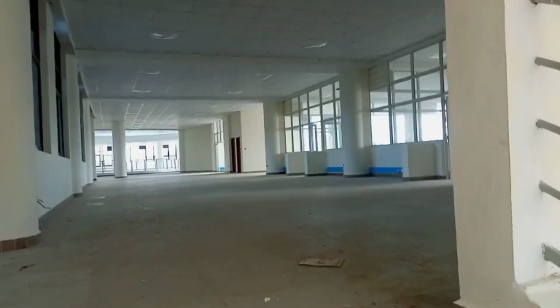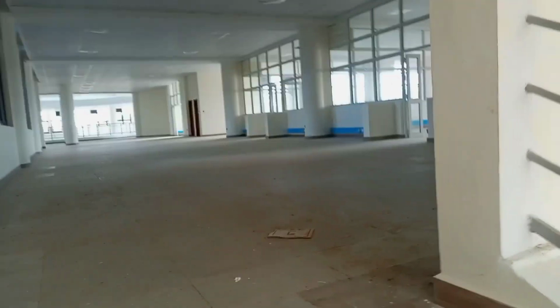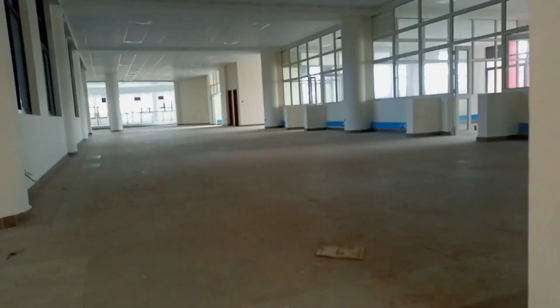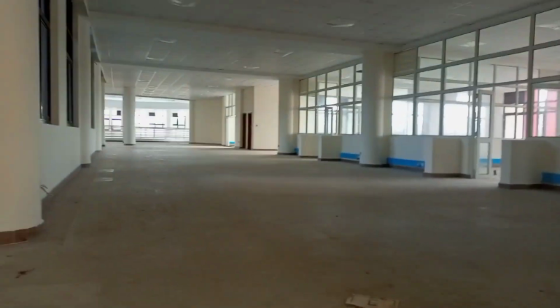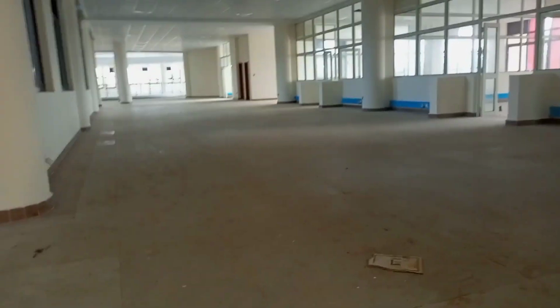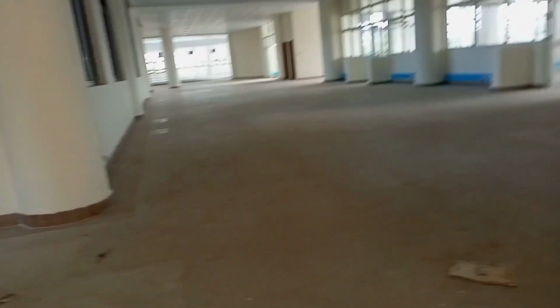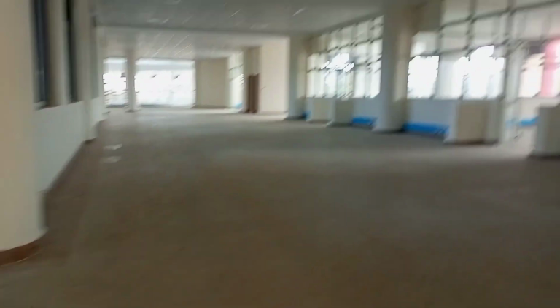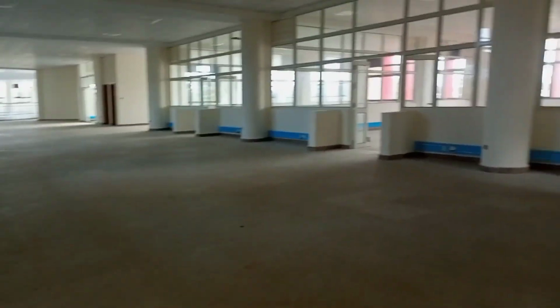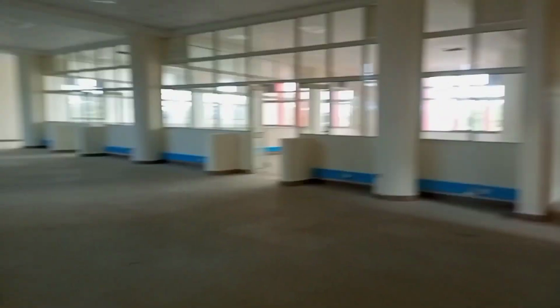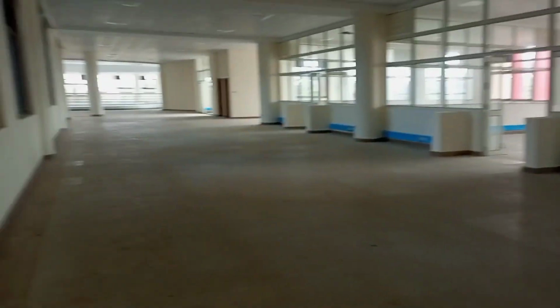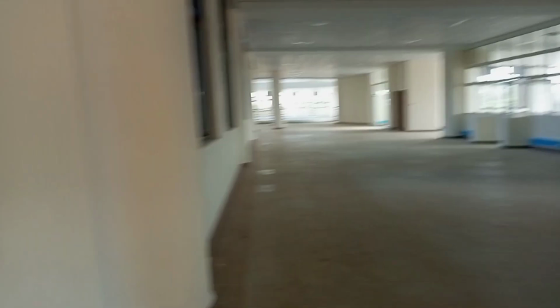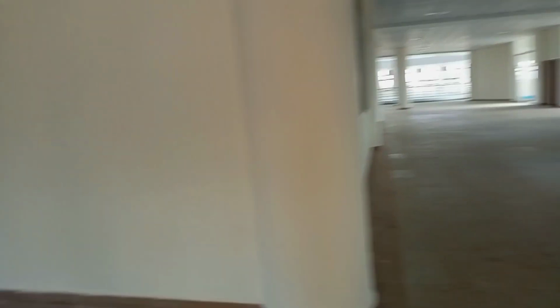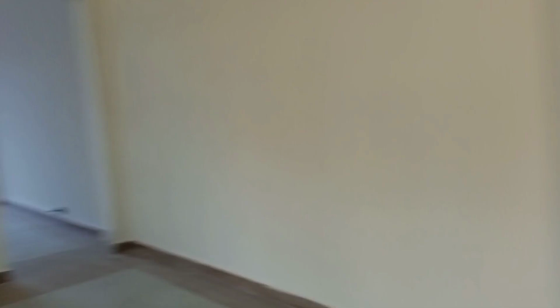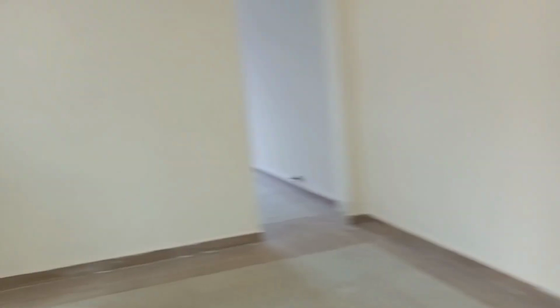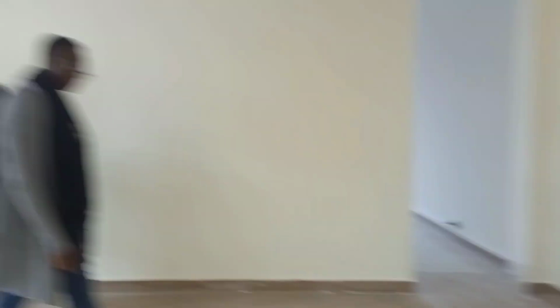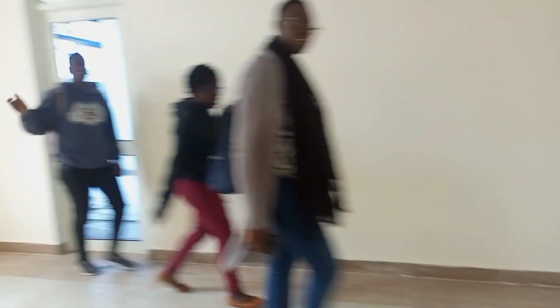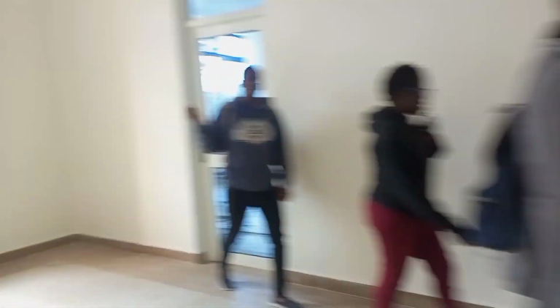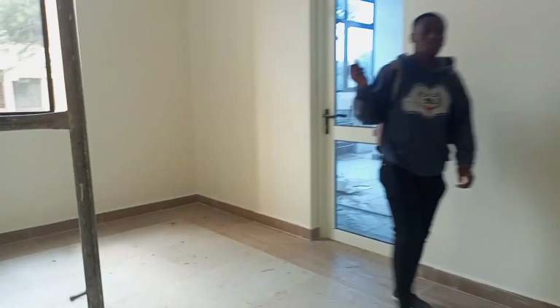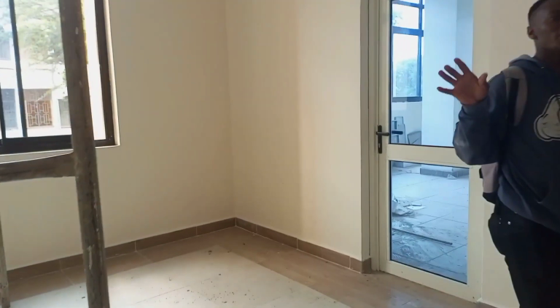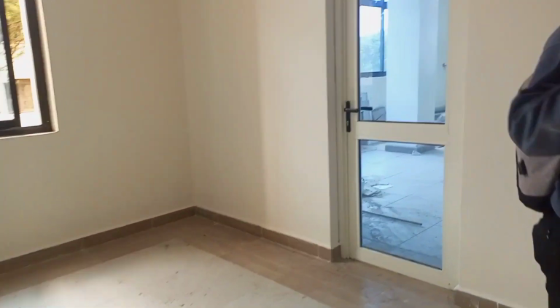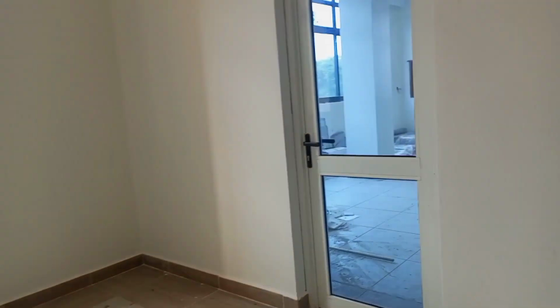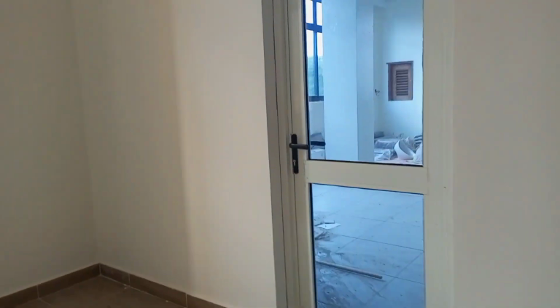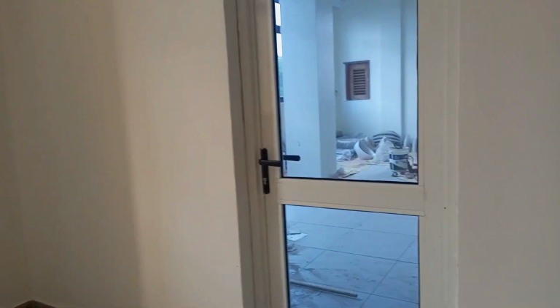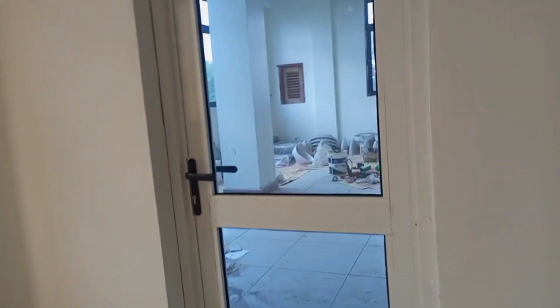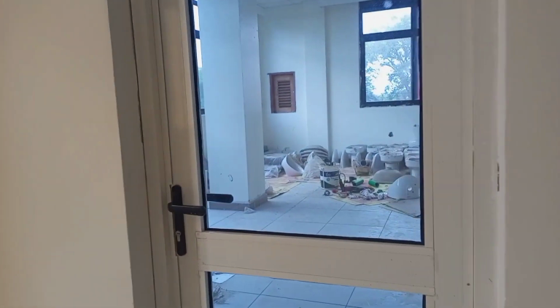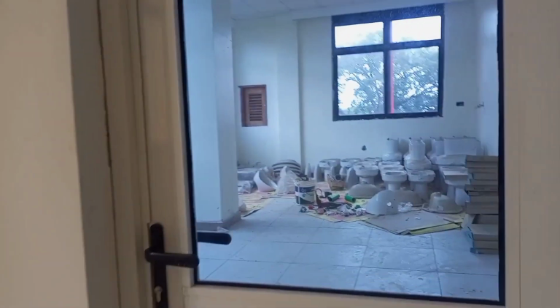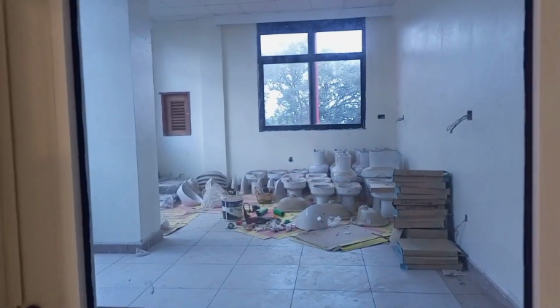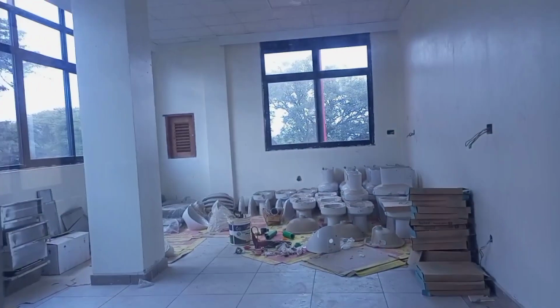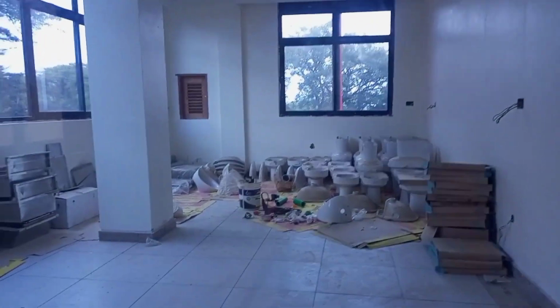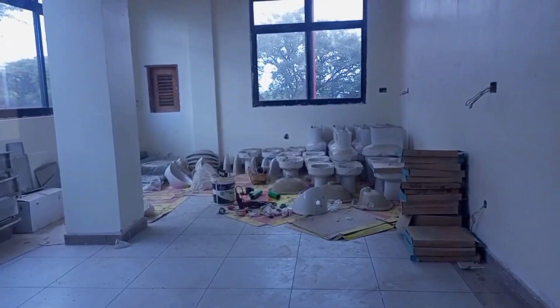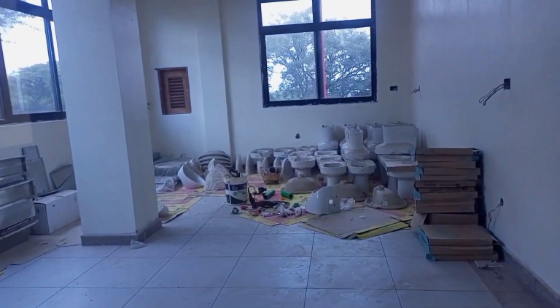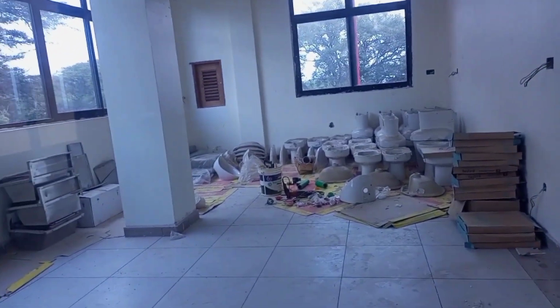Let's get to the first floor from the ground floor. On your left from the stairs you find some offices — I think they are offices. This one may be being used as a store for now.